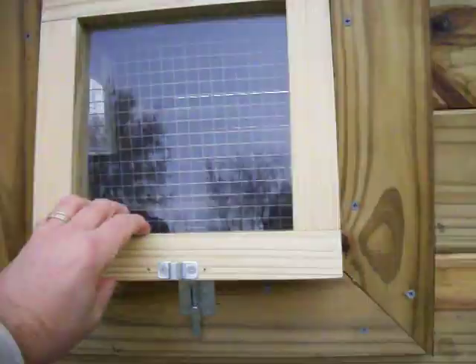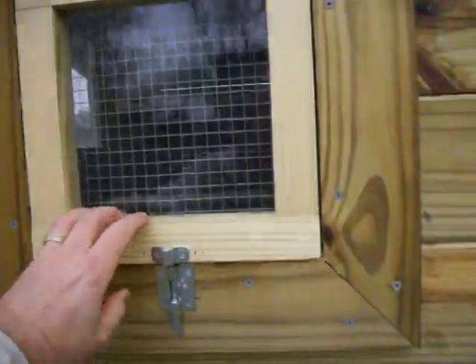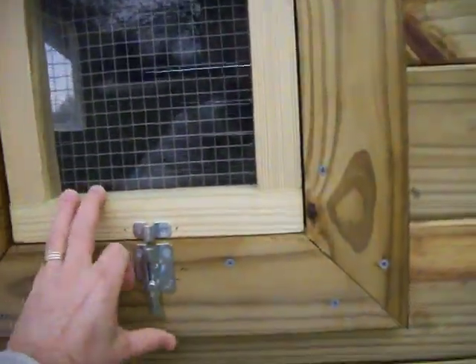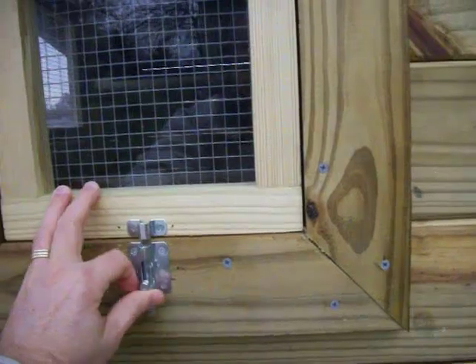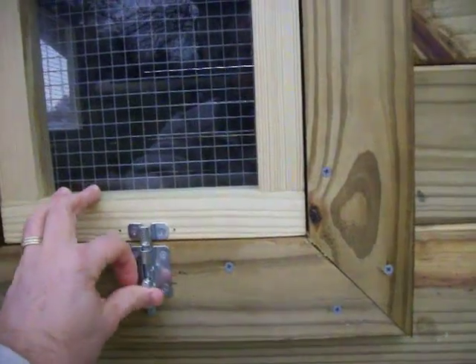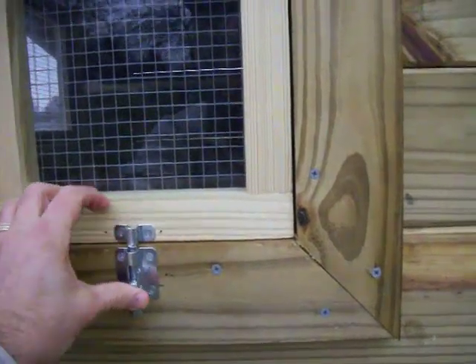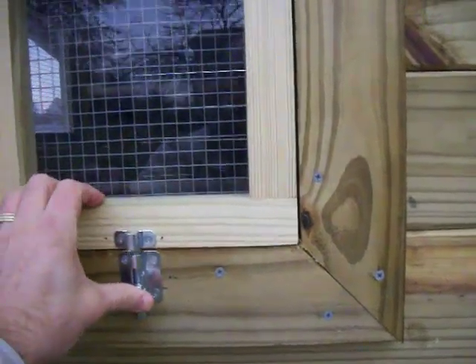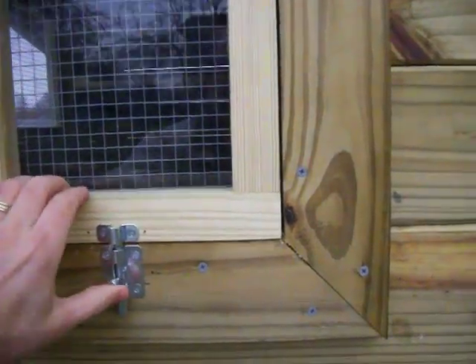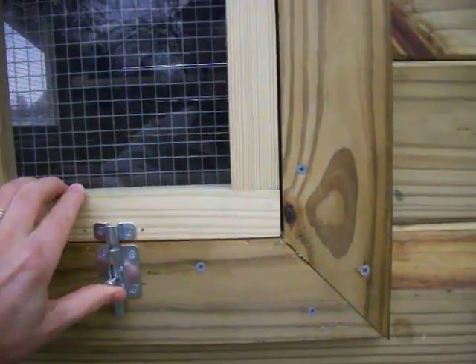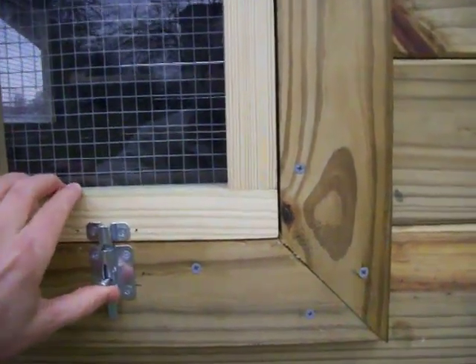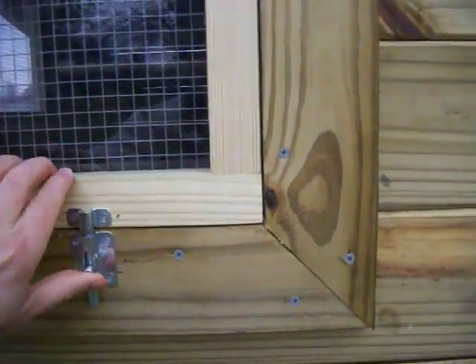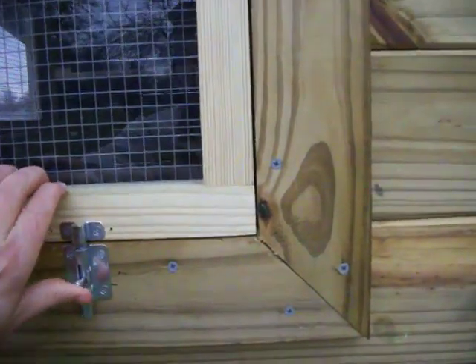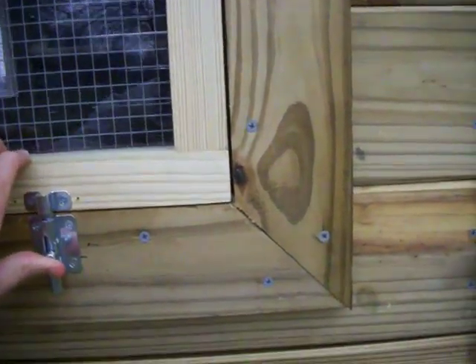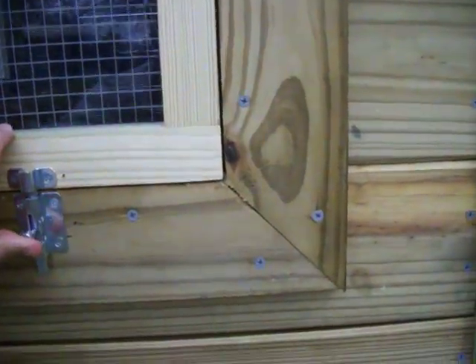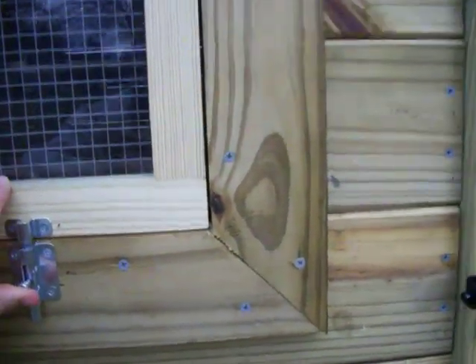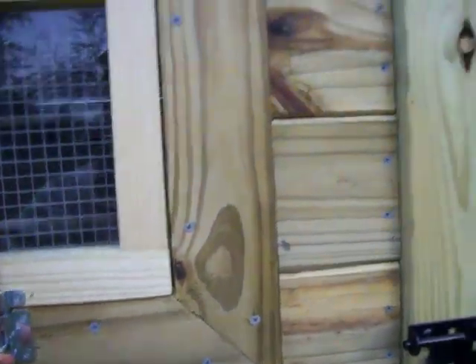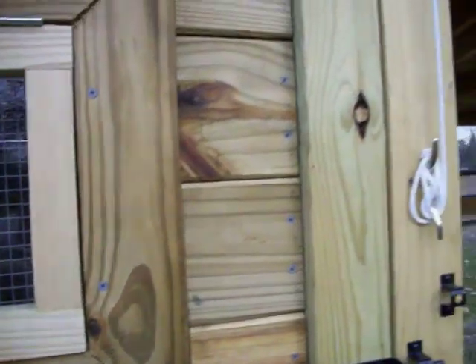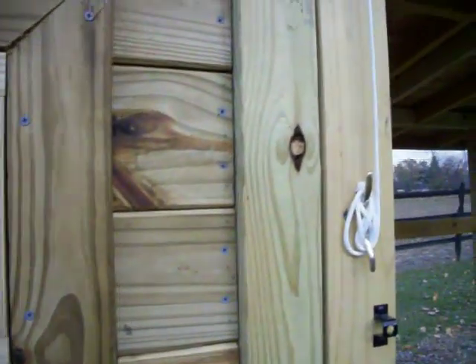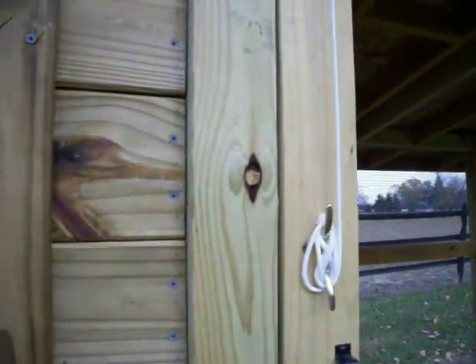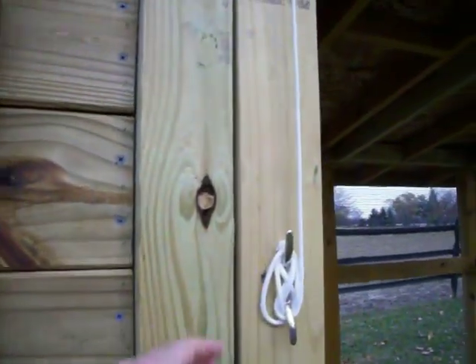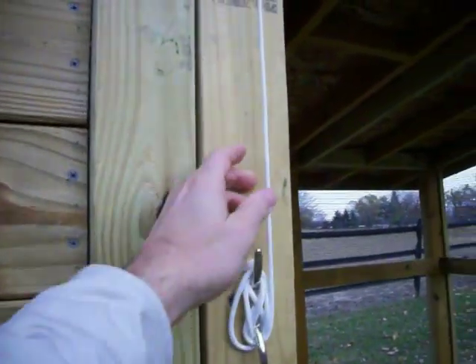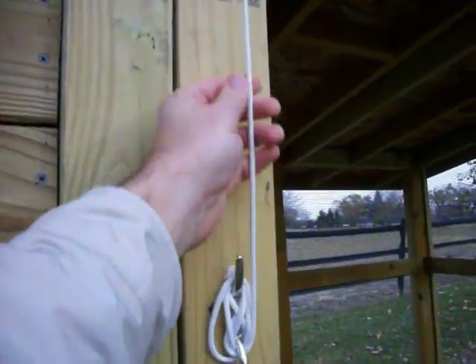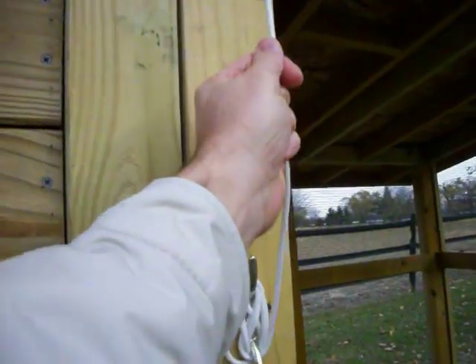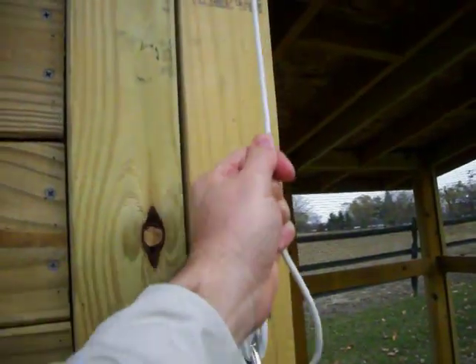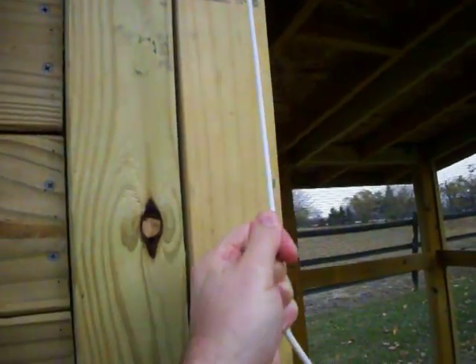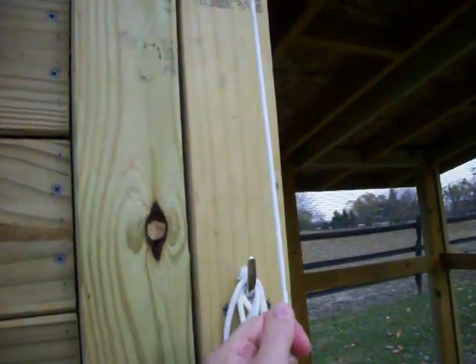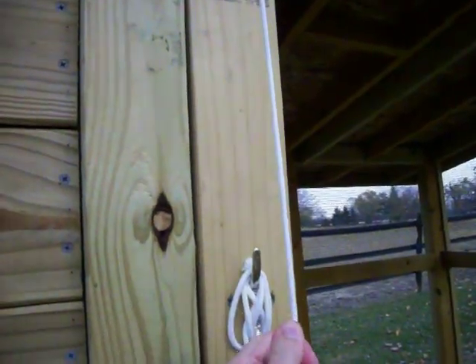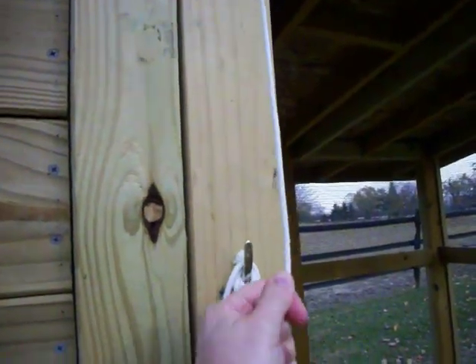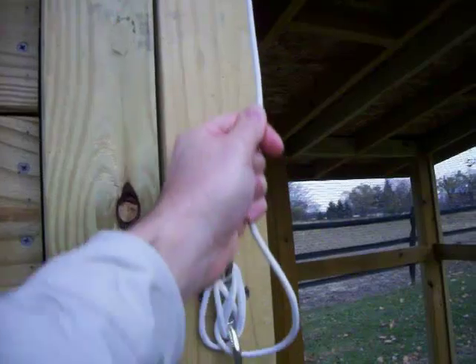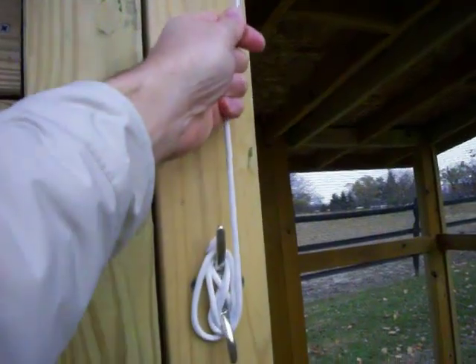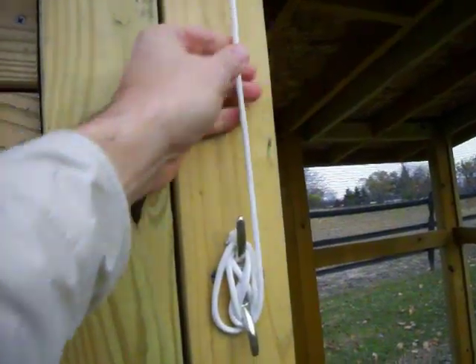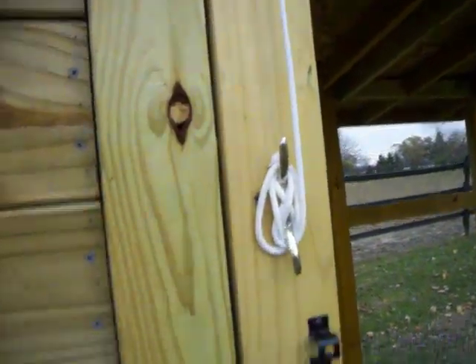Both of the windows are backed with half-inch hardware cloth screening. Here you can see the pole rope that is used to raise and lower the chicken entry door, secured in place with a rope cleat.